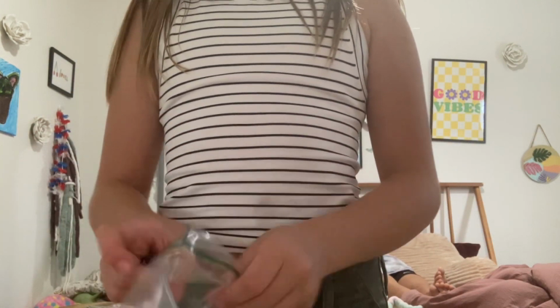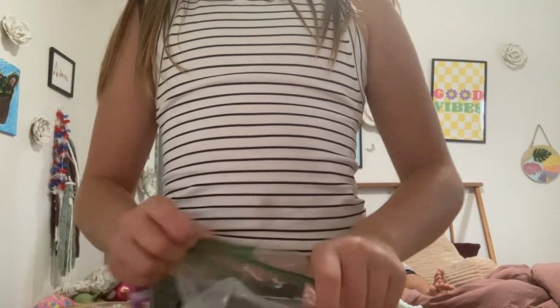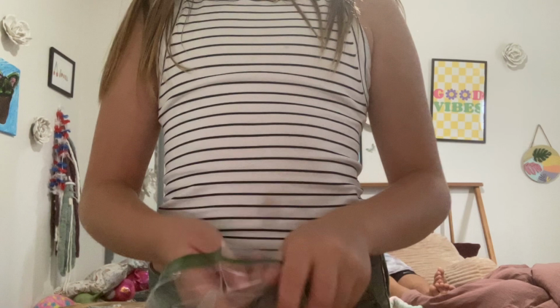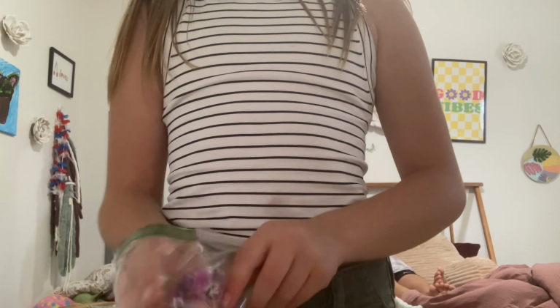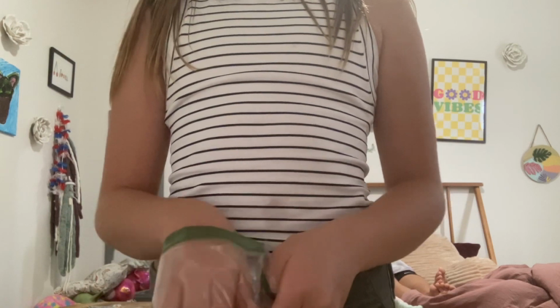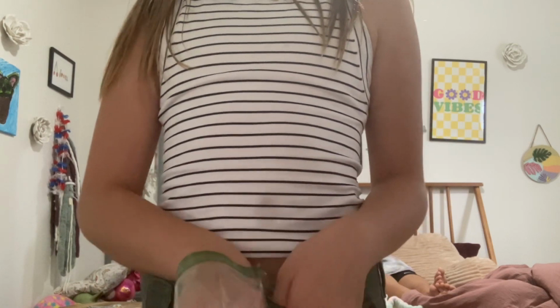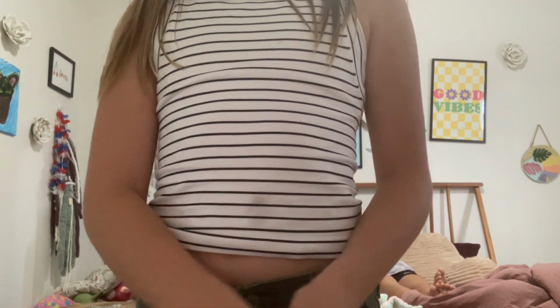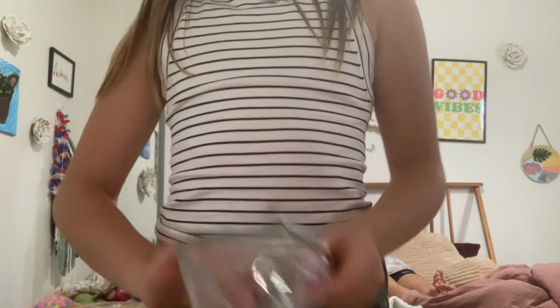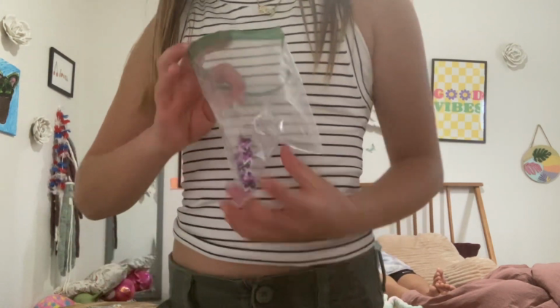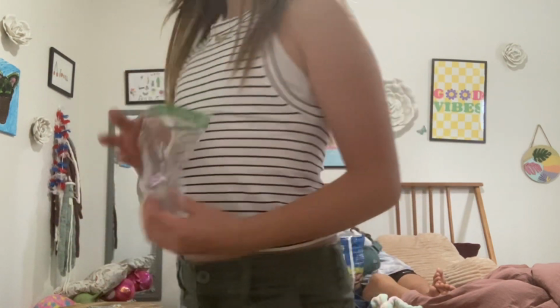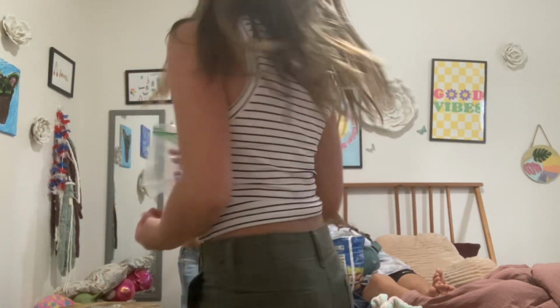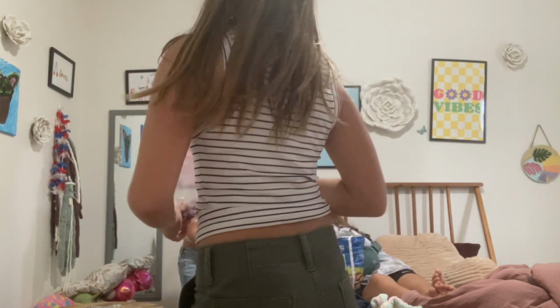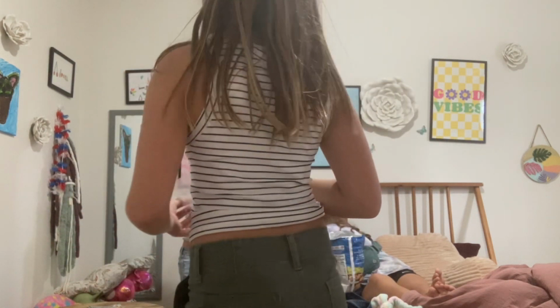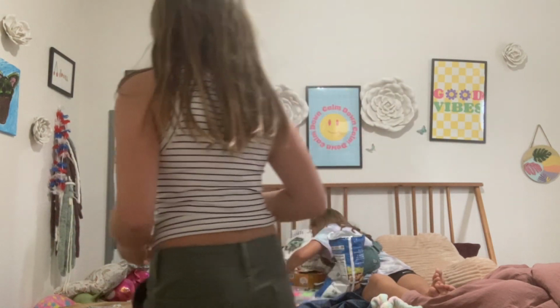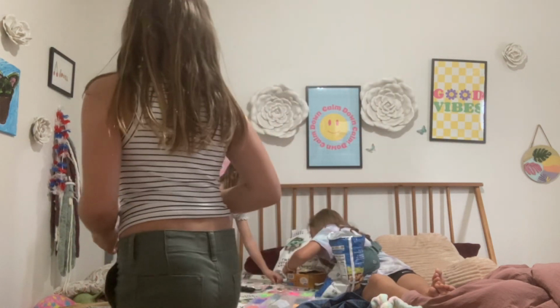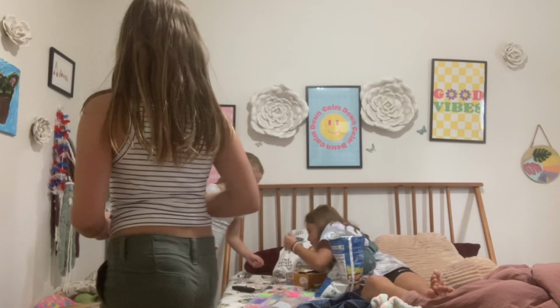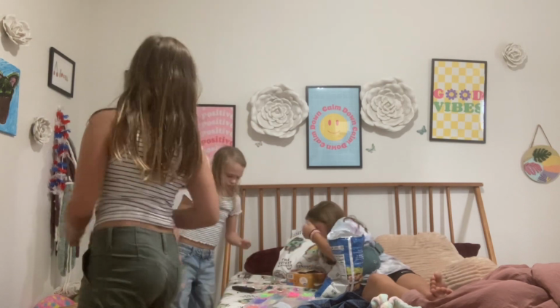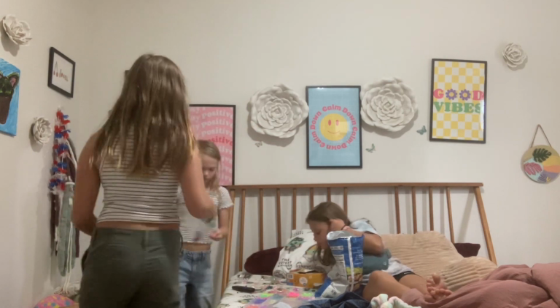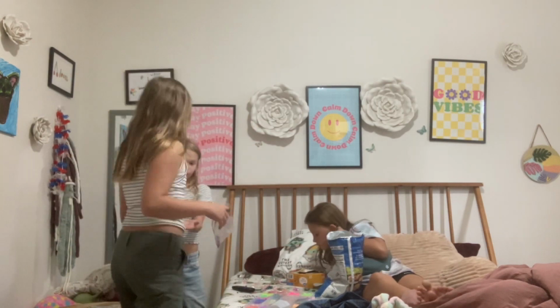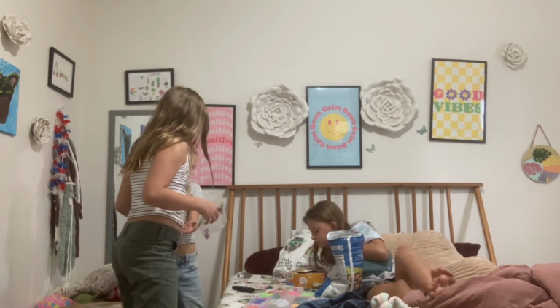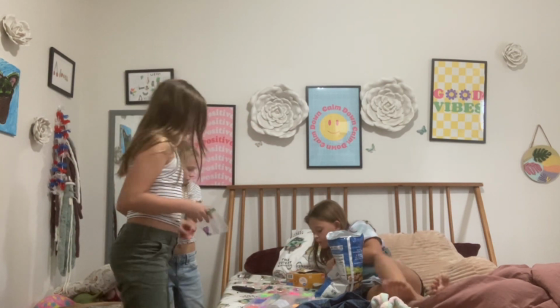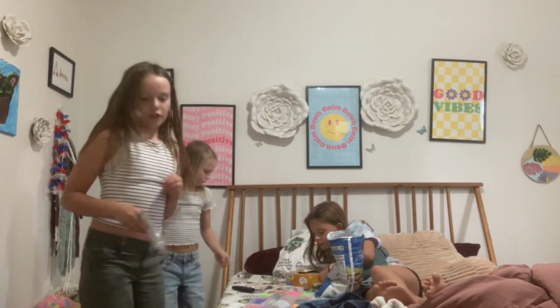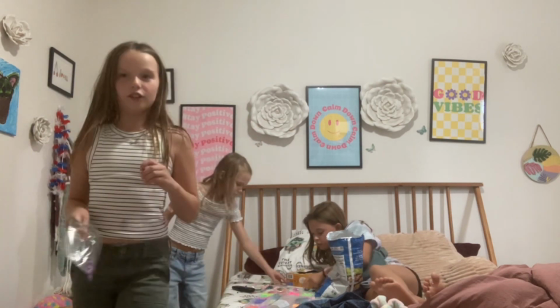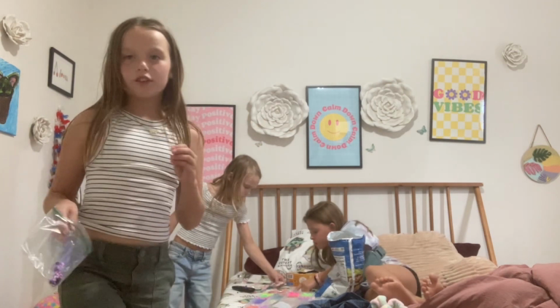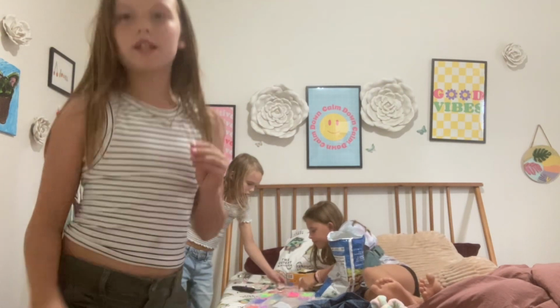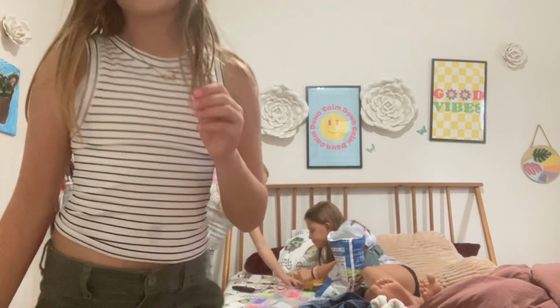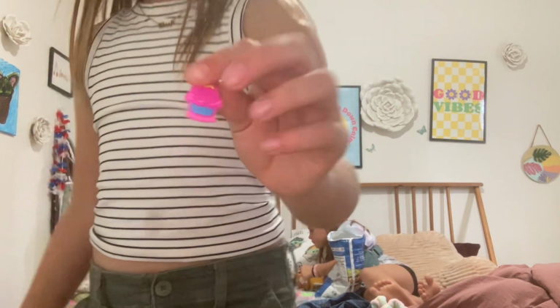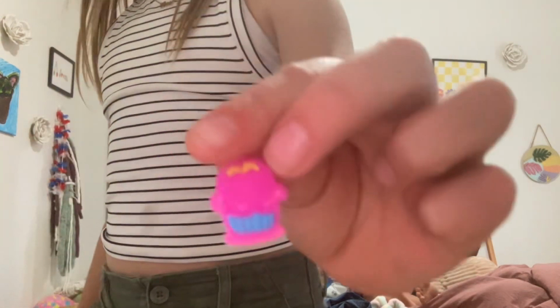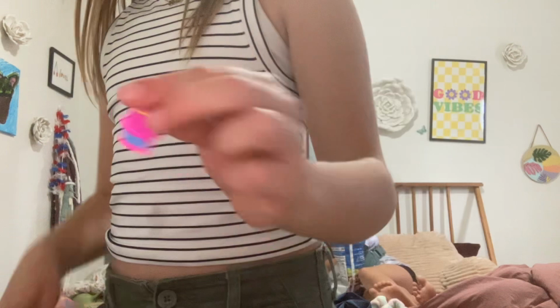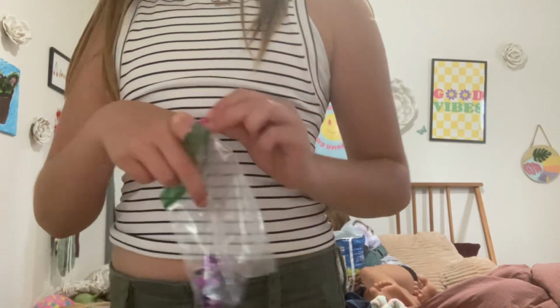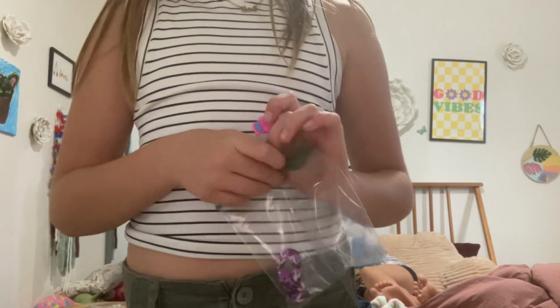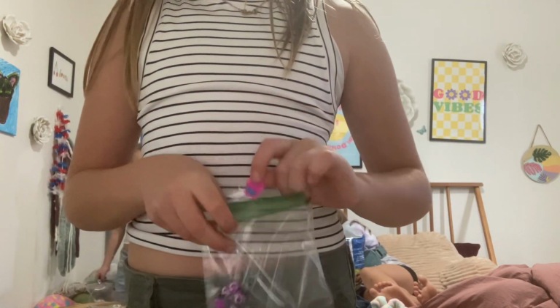Now we actually do put these in other containers, but this is if I would. Mom, could you pass me a 3B? And if you get an order, this is what would come with your charm.